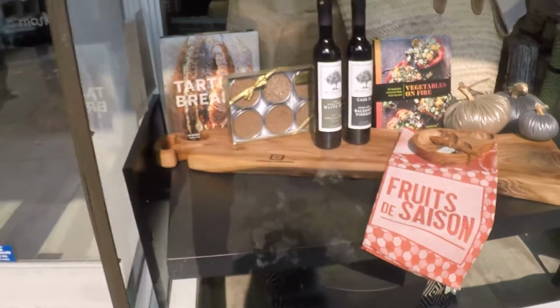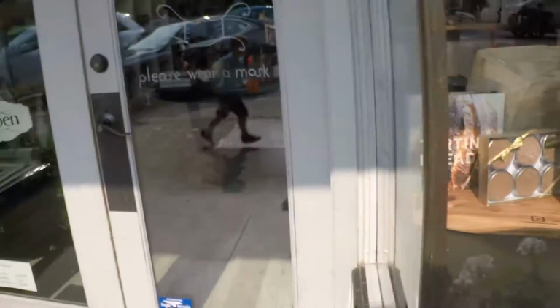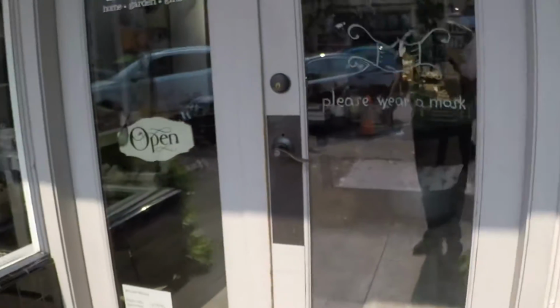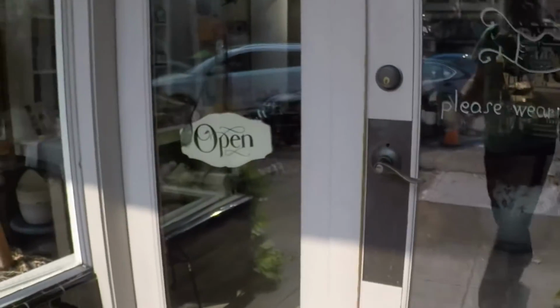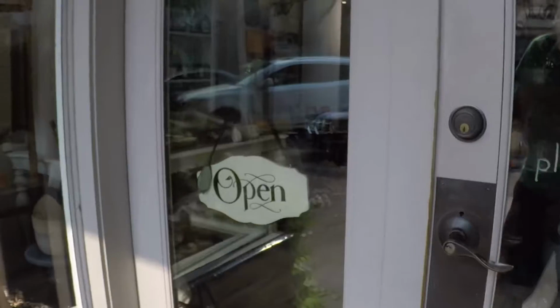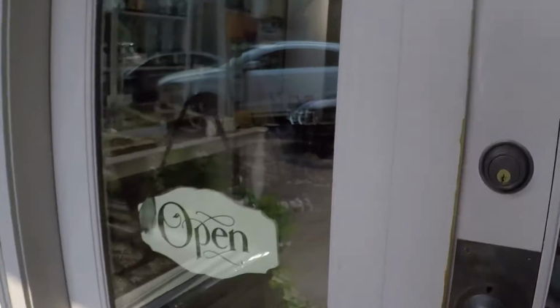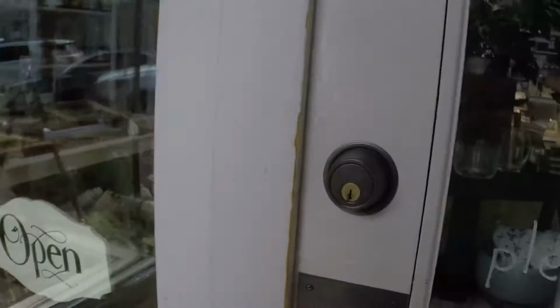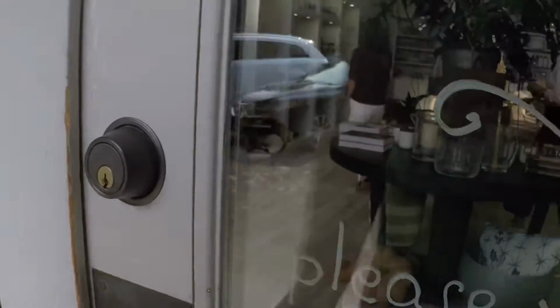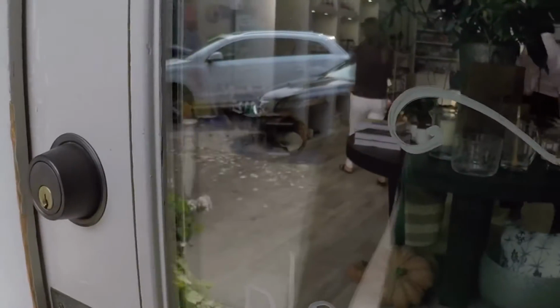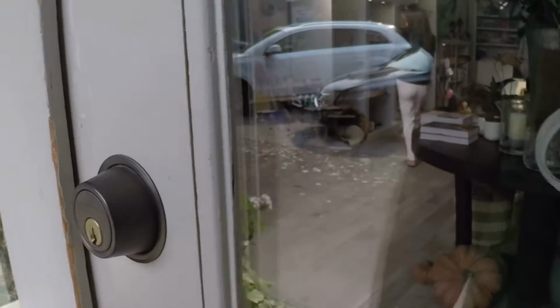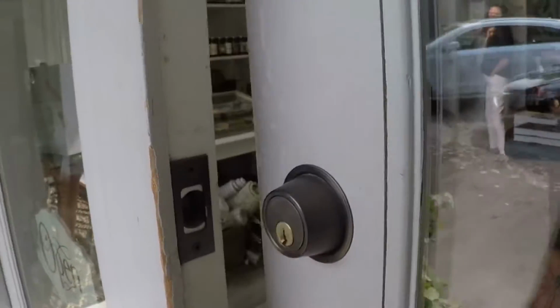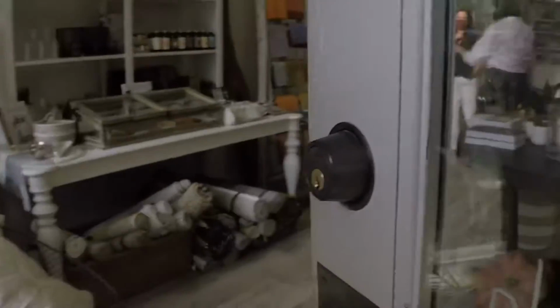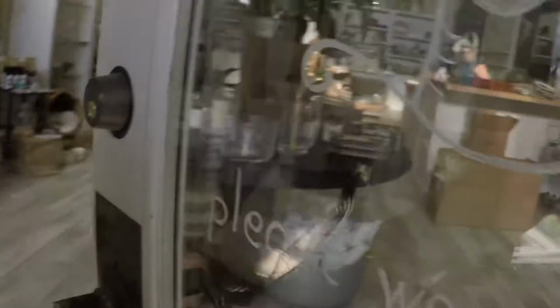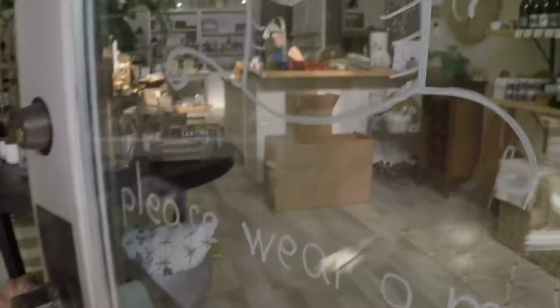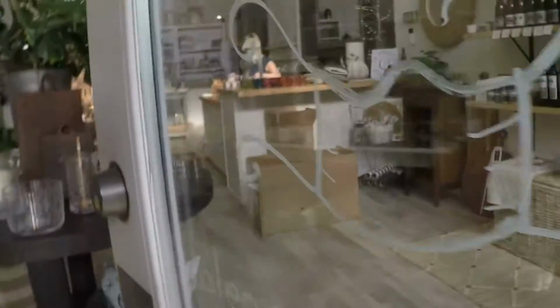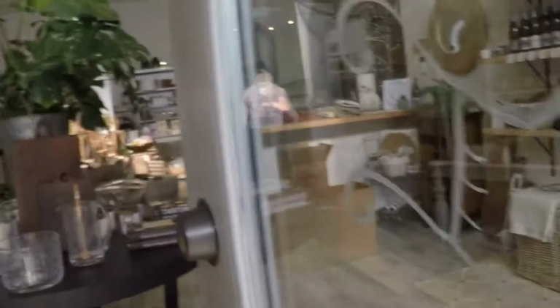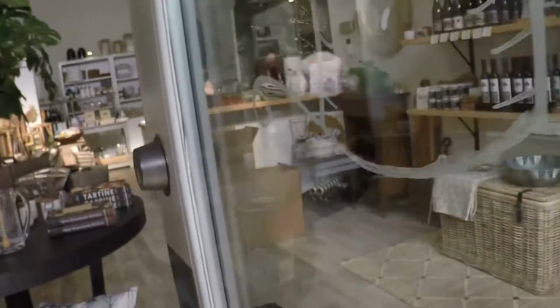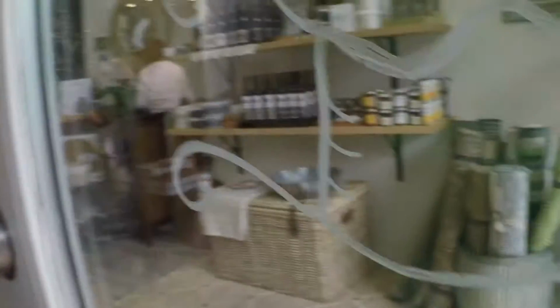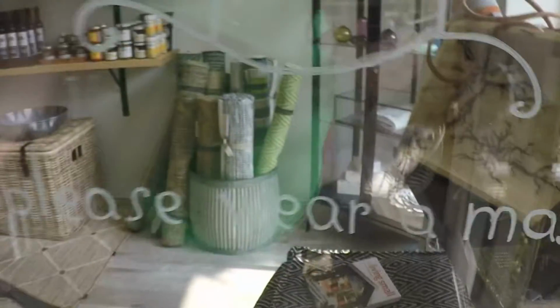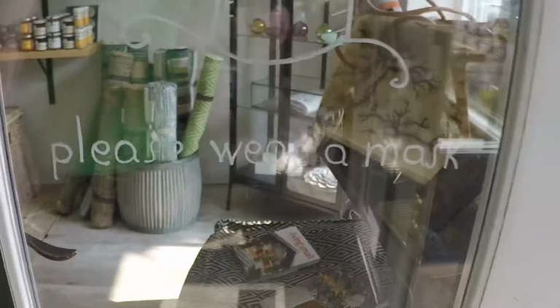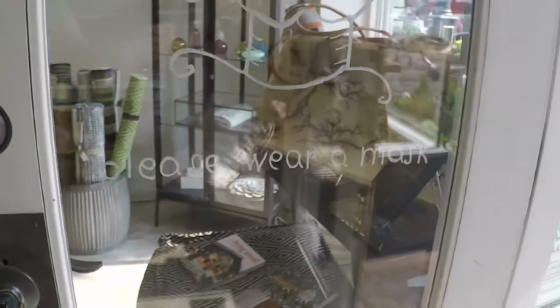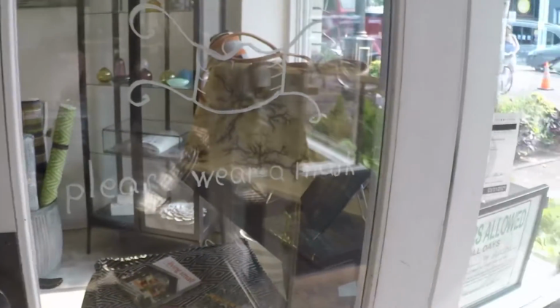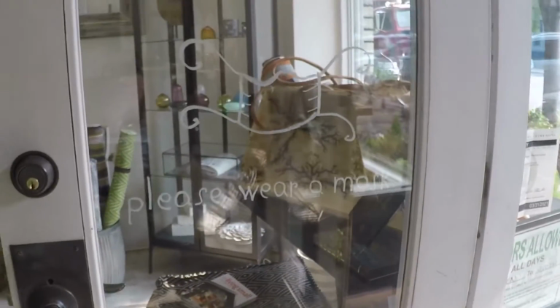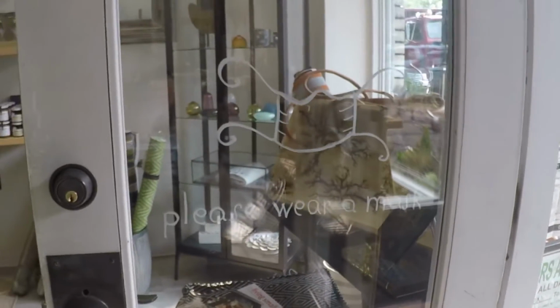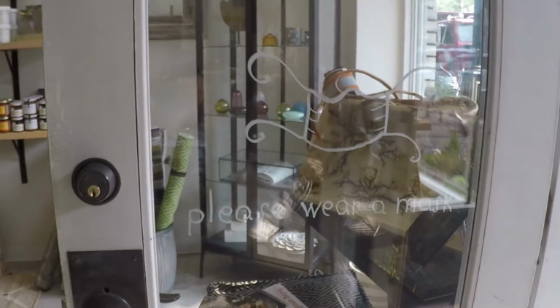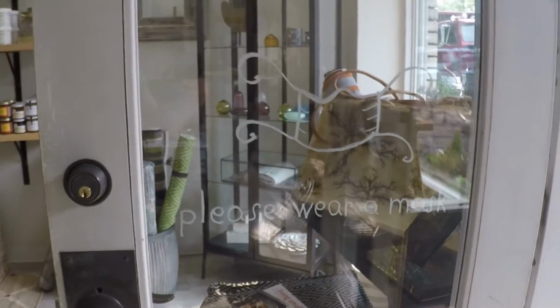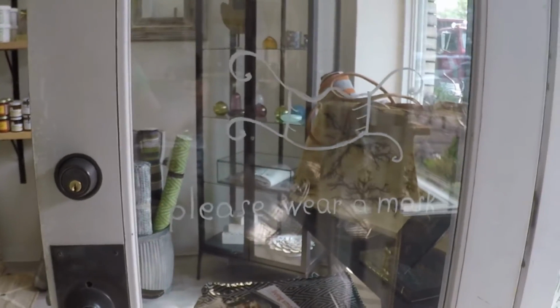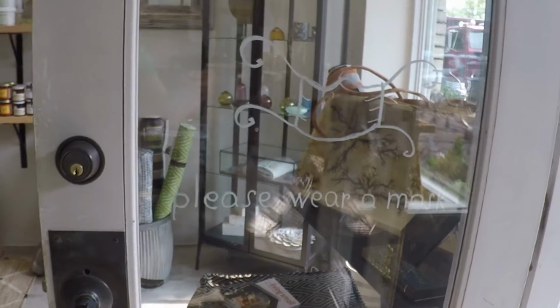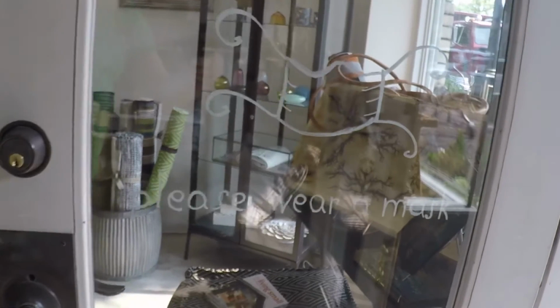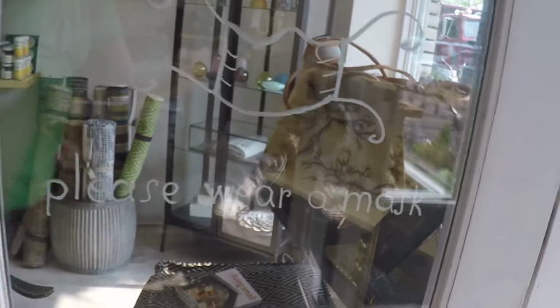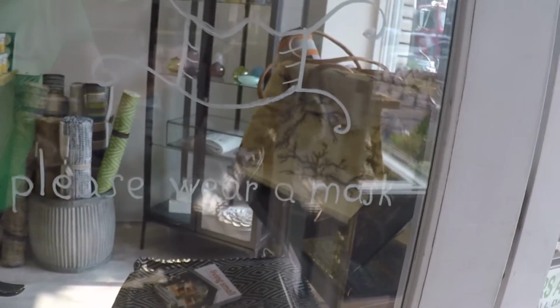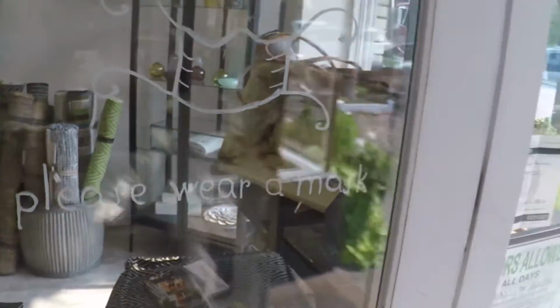Let's go on in and see what they have. Oh, ain't that sweet the way they done this on the door — a drawing of a little mask with 'please wear your mask.'